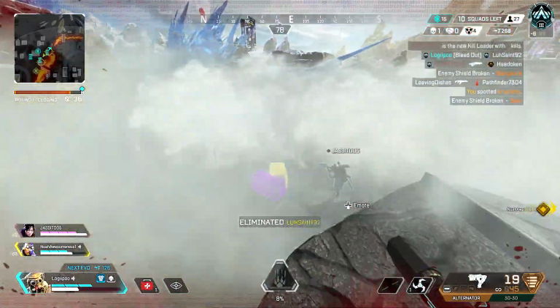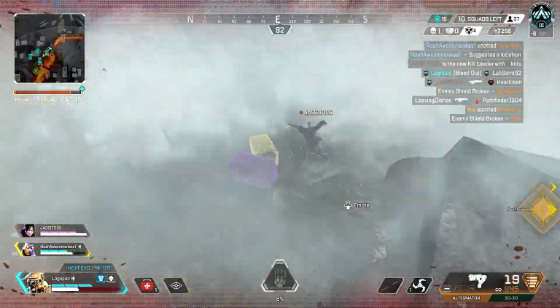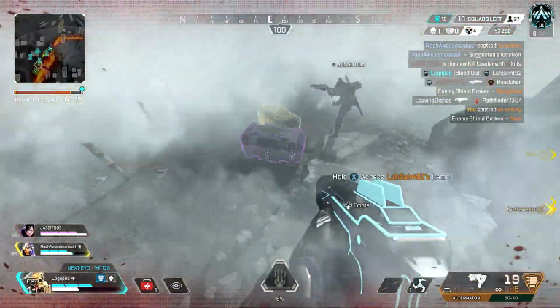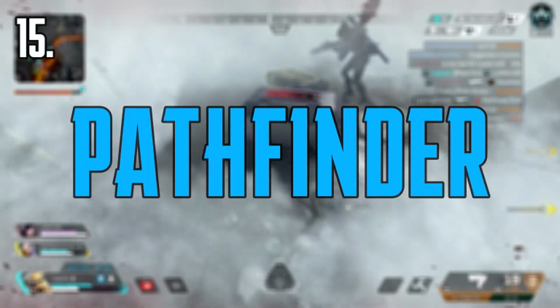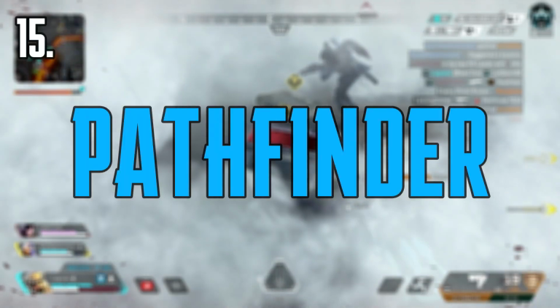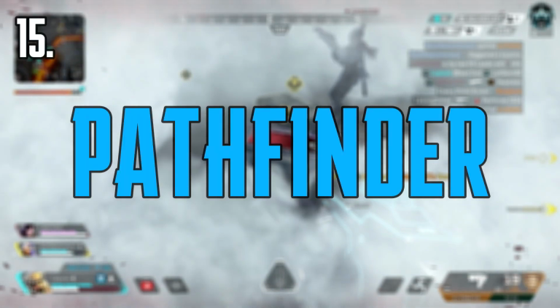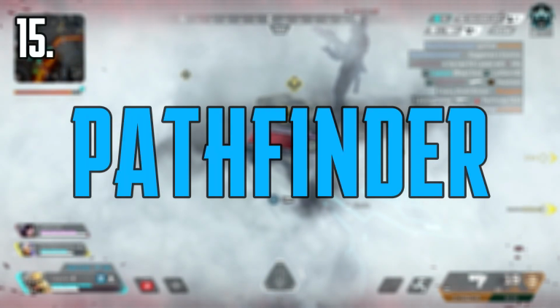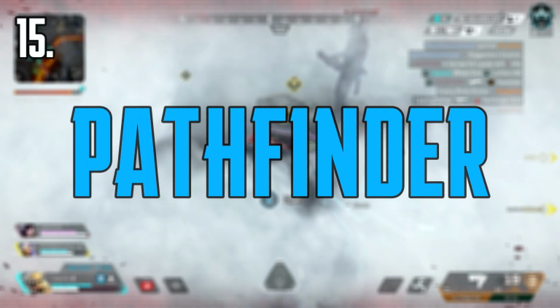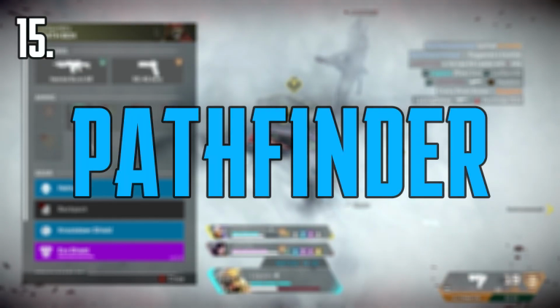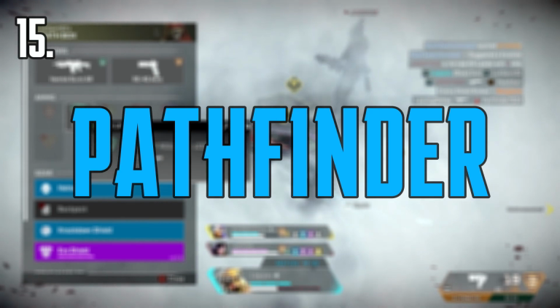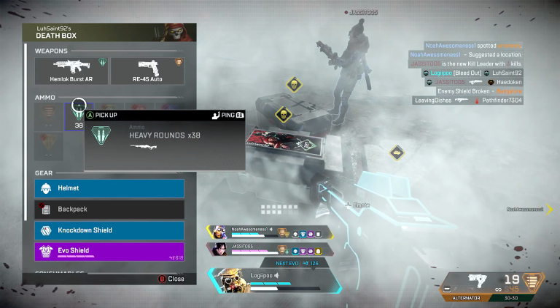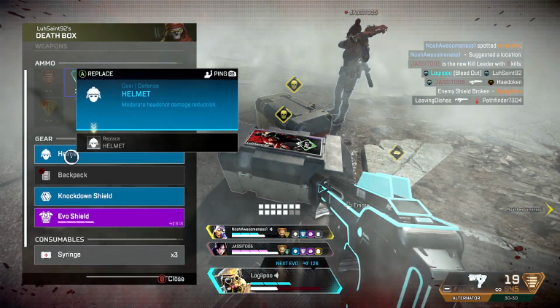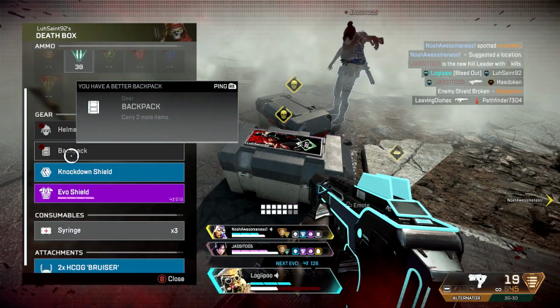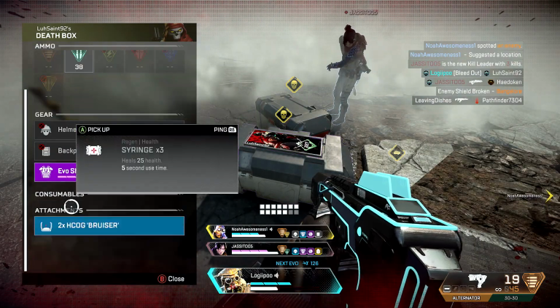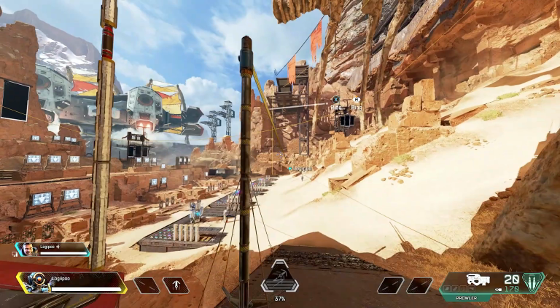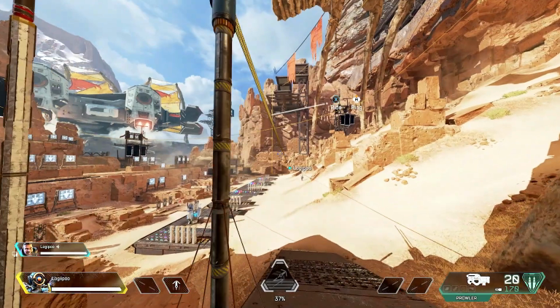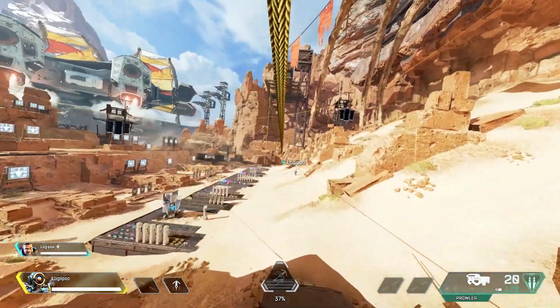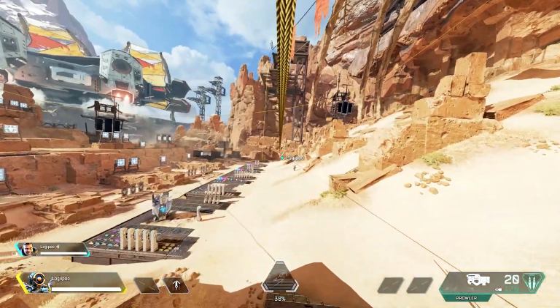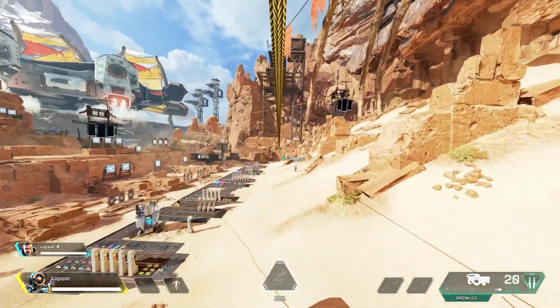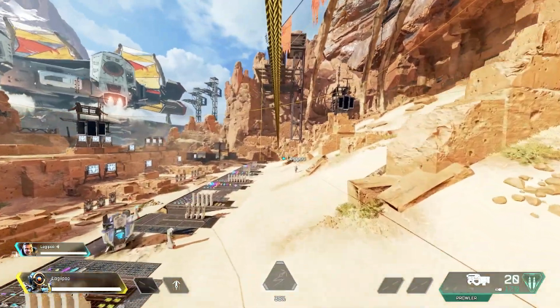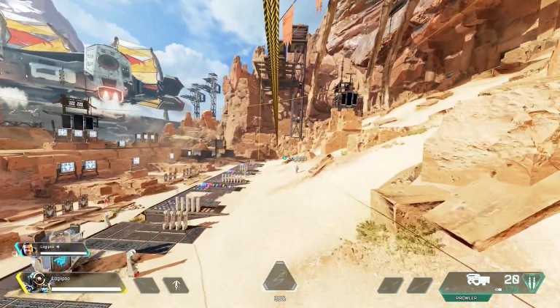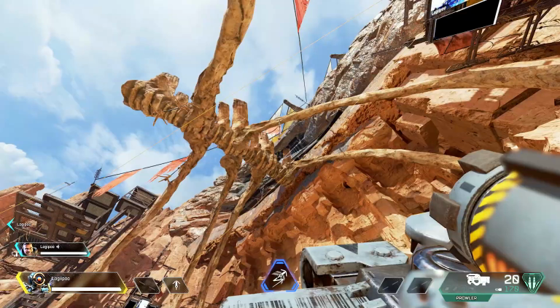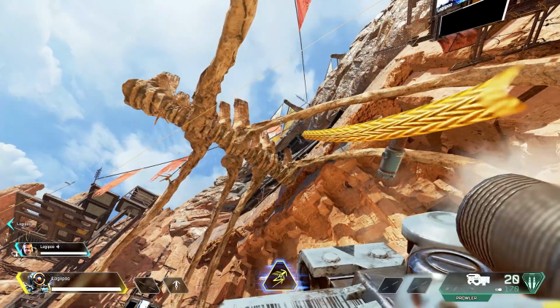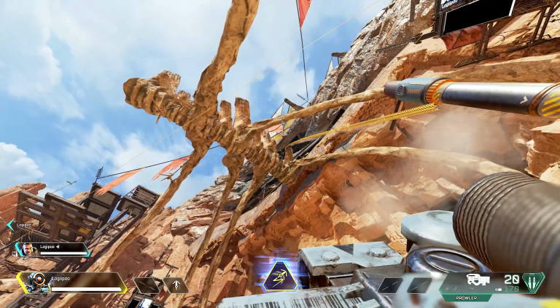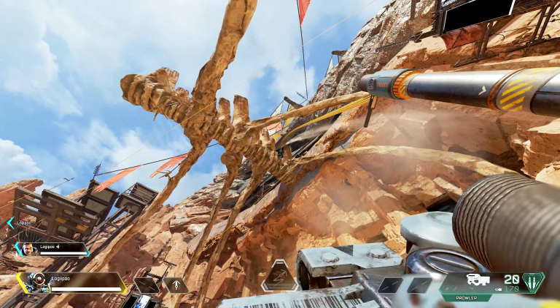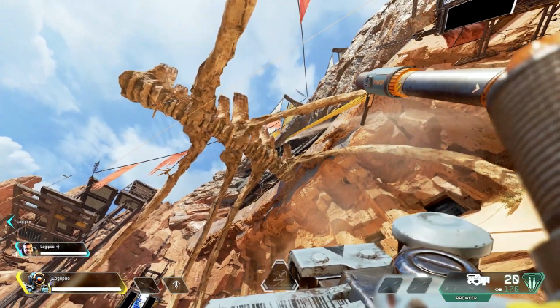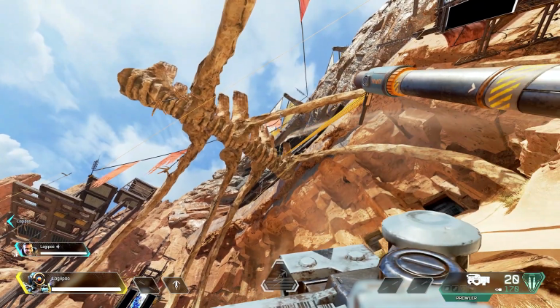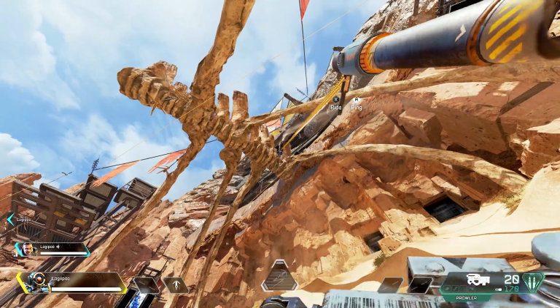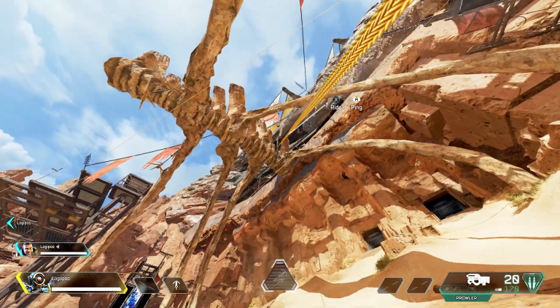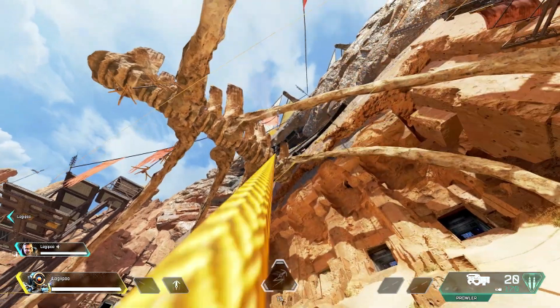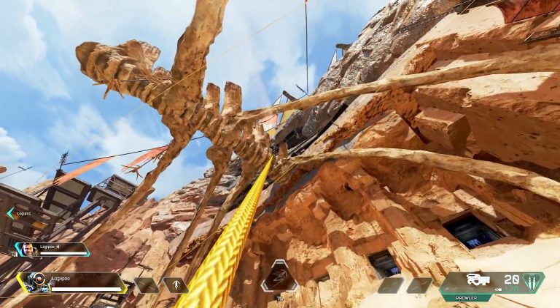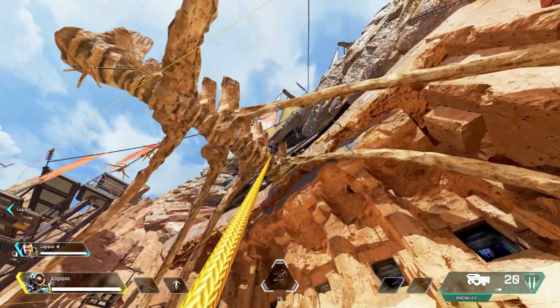Coming in at number 15, we've got Pathfinder. It's just another repositioning ability, but unlike Octane's jump pad, you could go a lot farther. You could also use it for some really cool movement techniques.